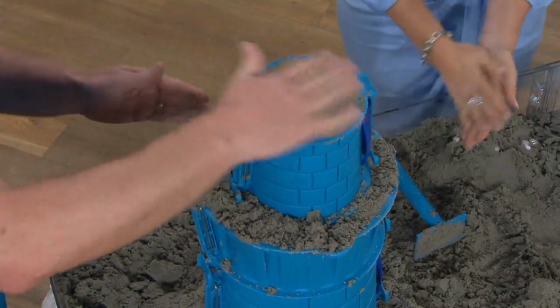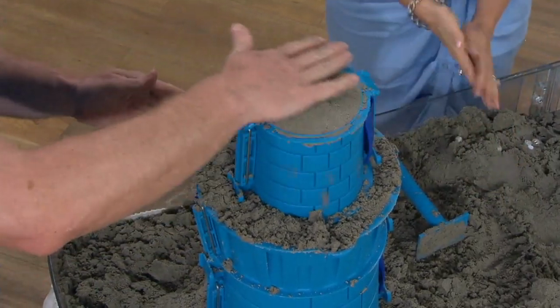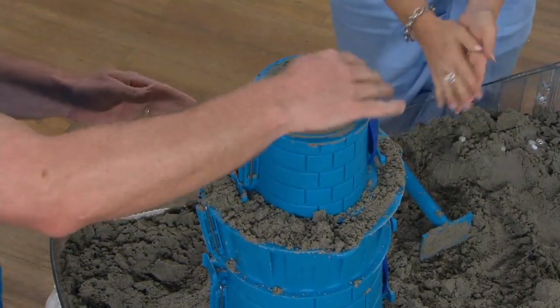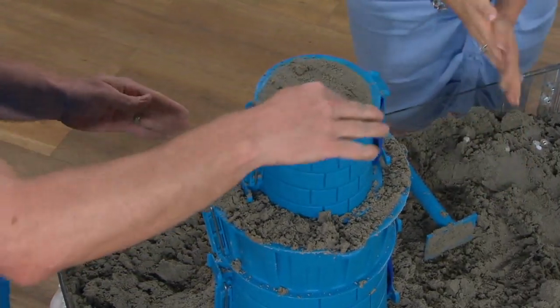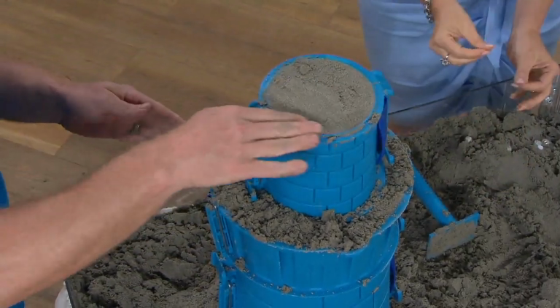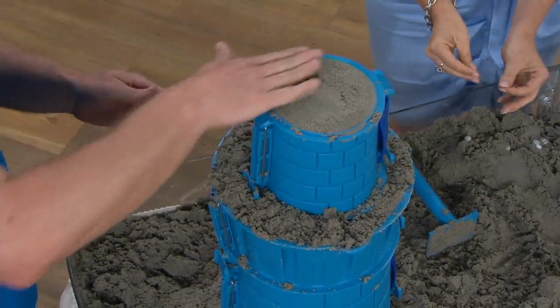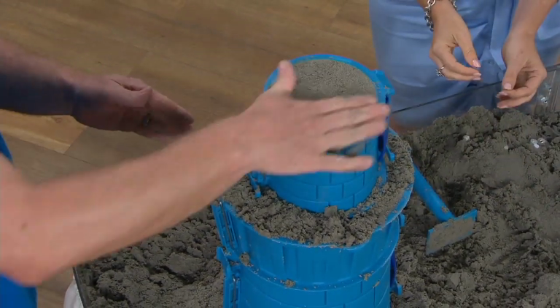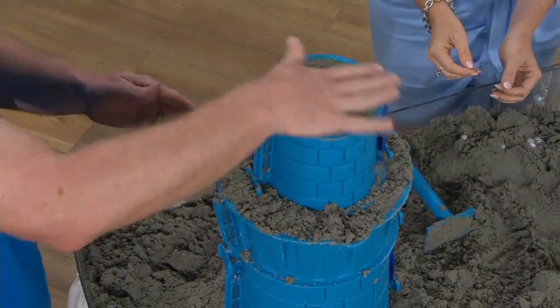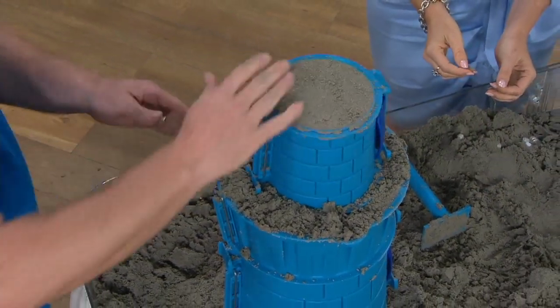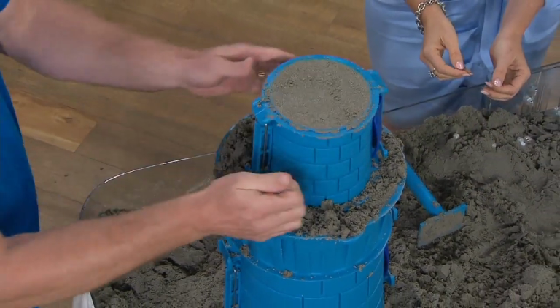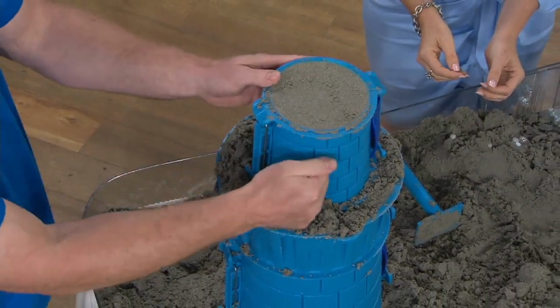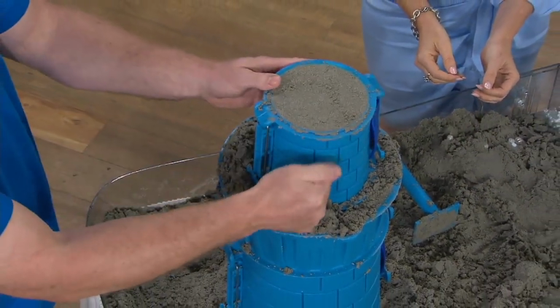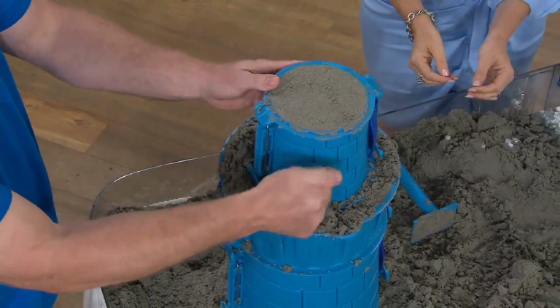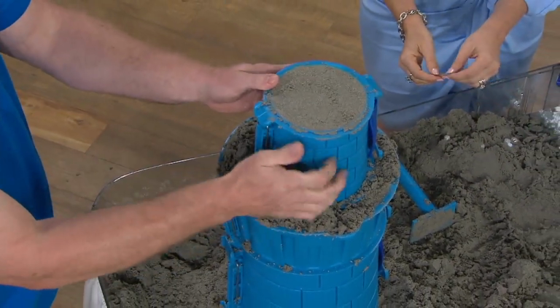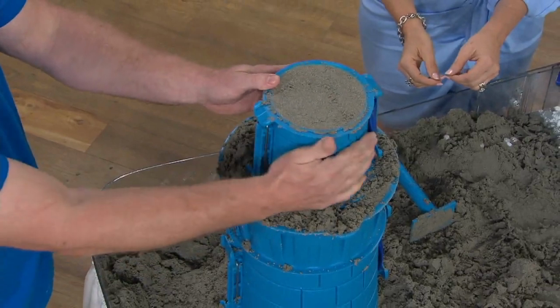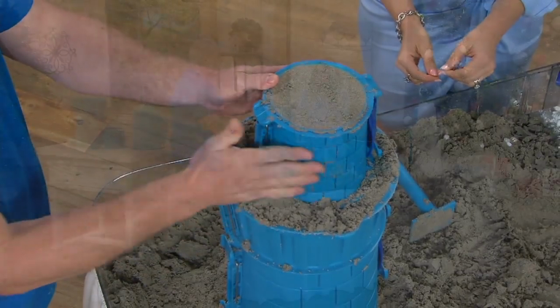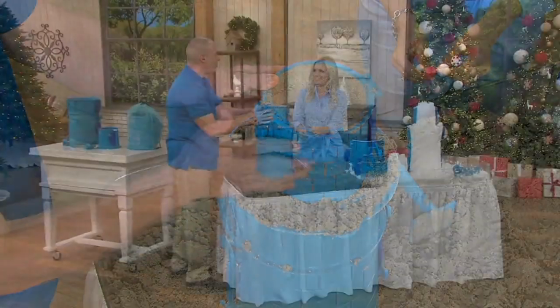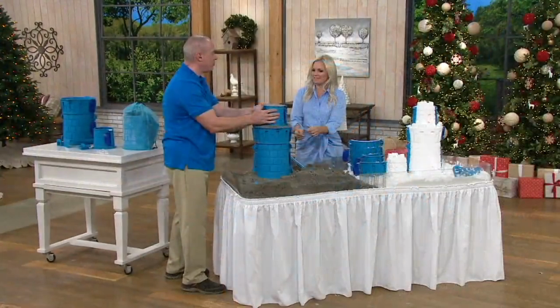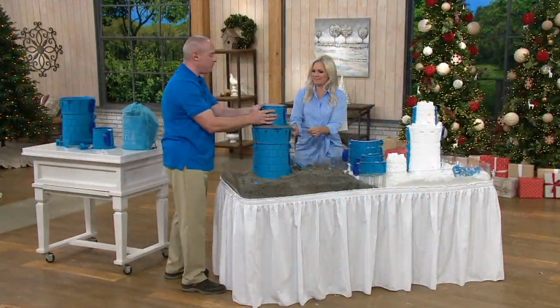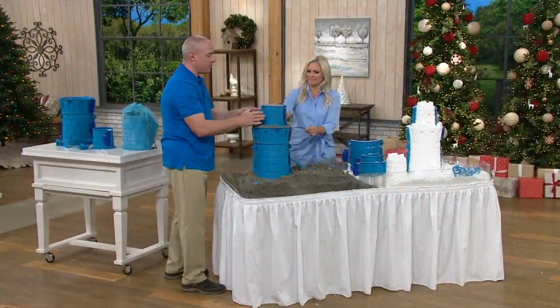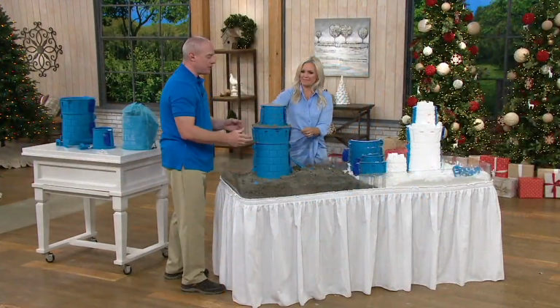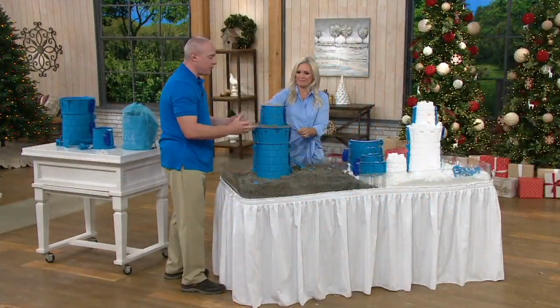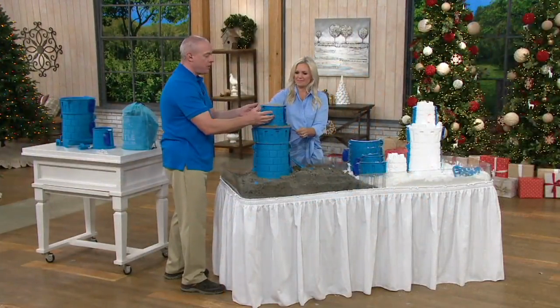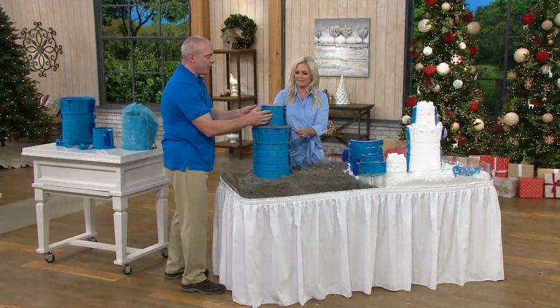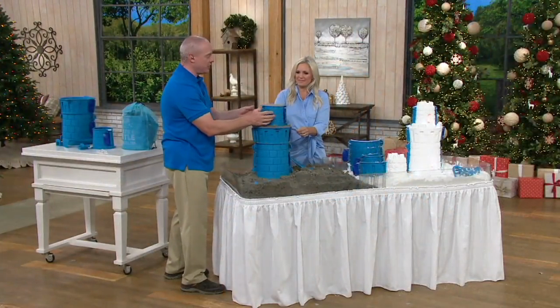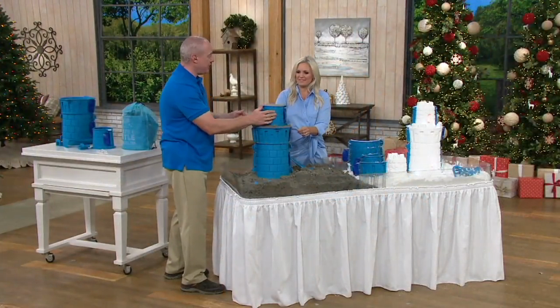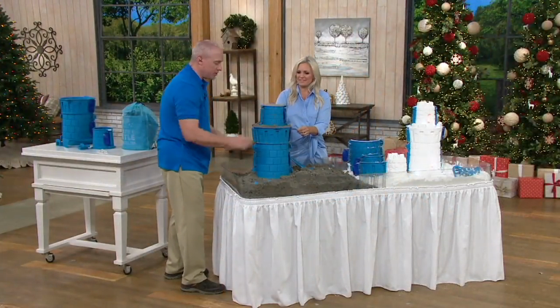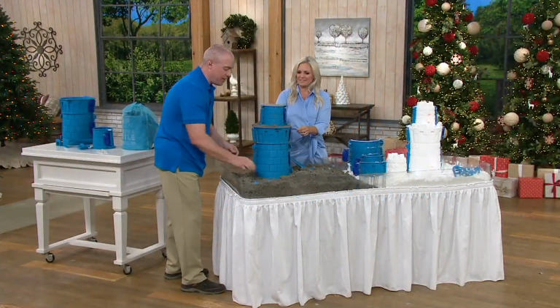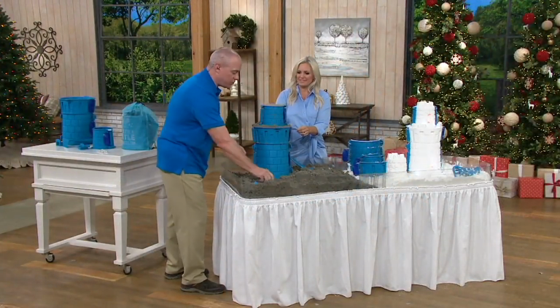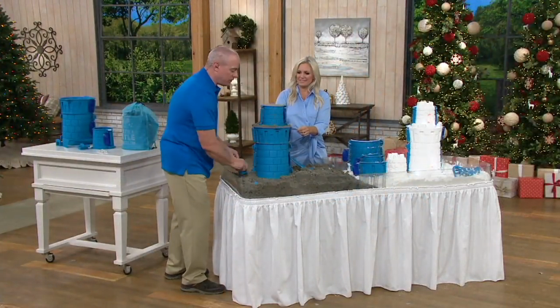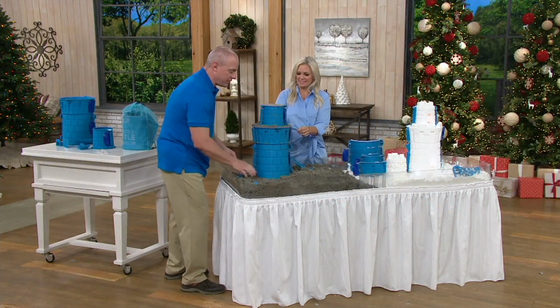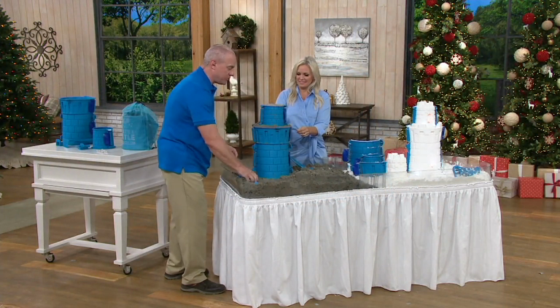A lot of buckets are poorly manufactured. But as you can feel, the quality of these is beautiful — beautiful texture. You can actually use the outside panel as a texture as well.